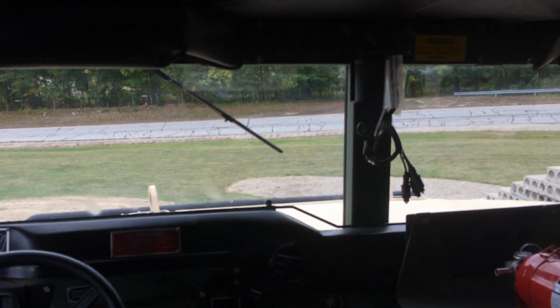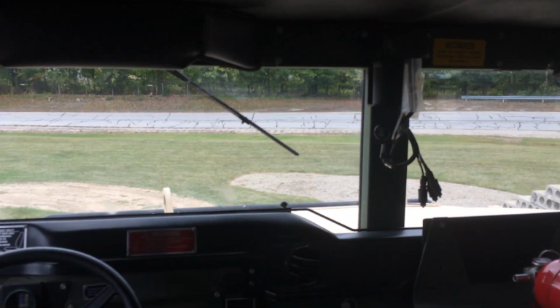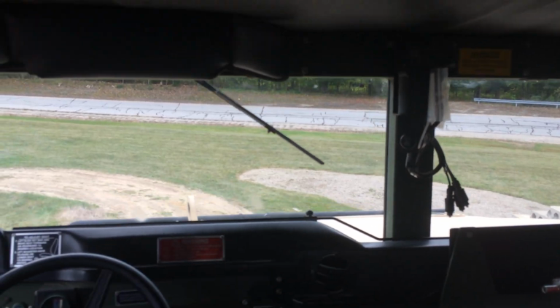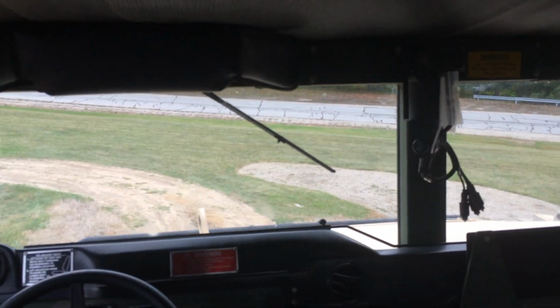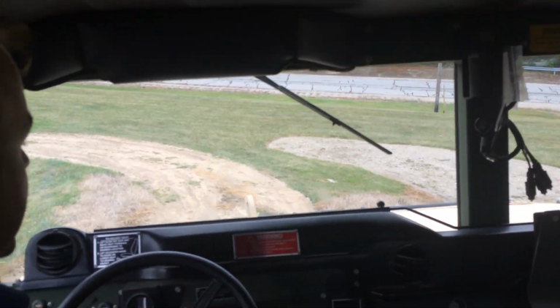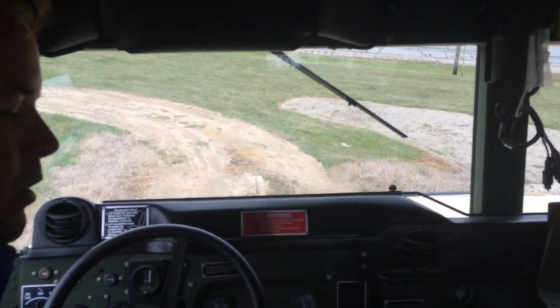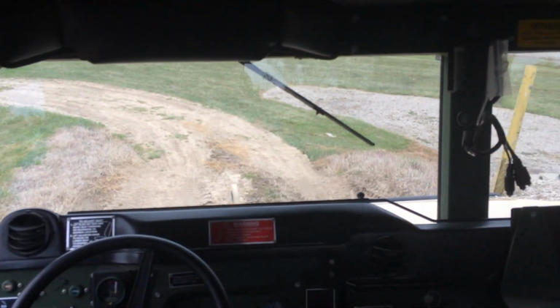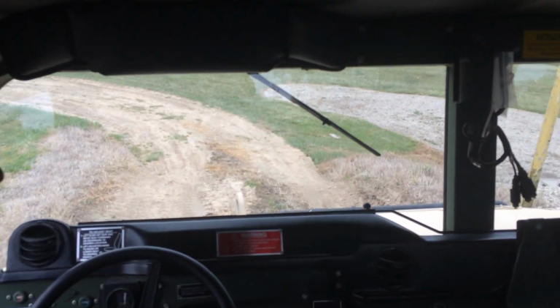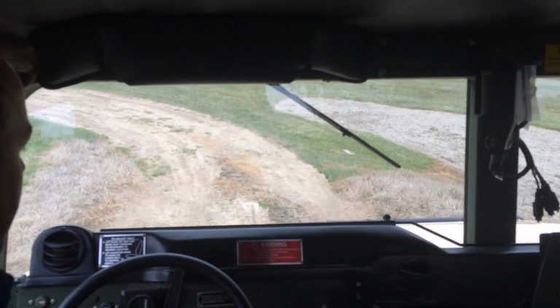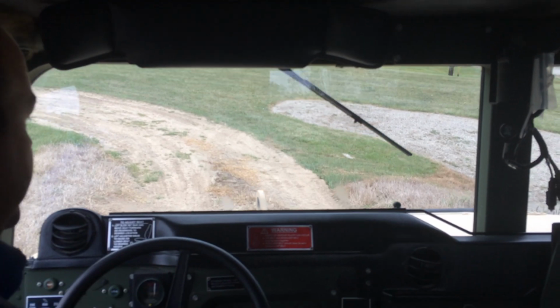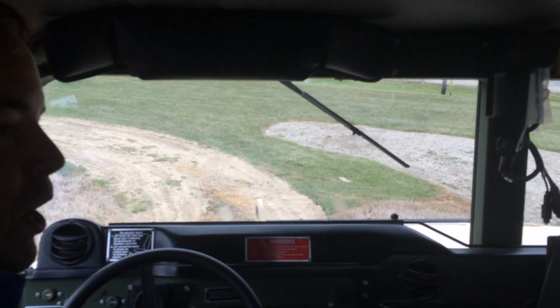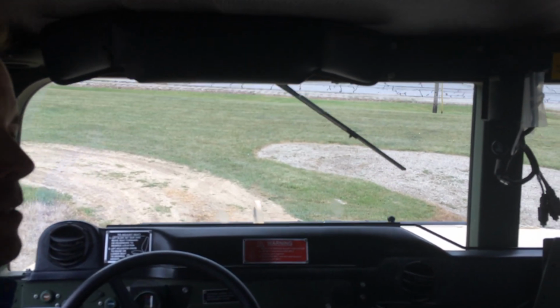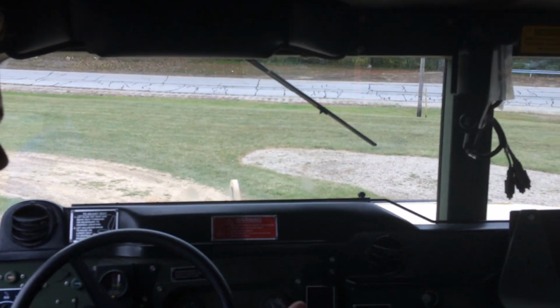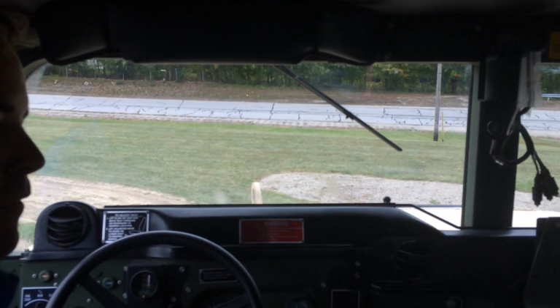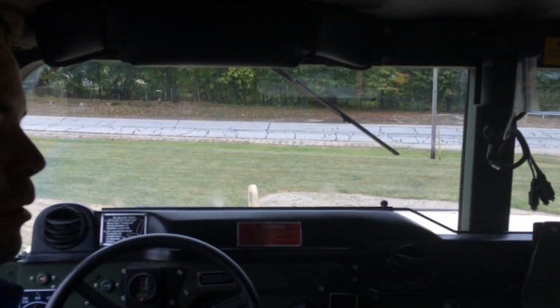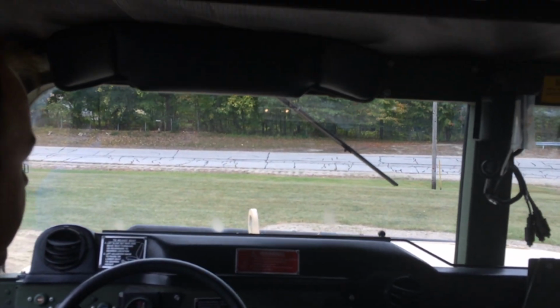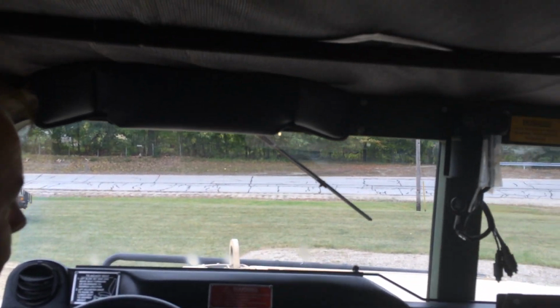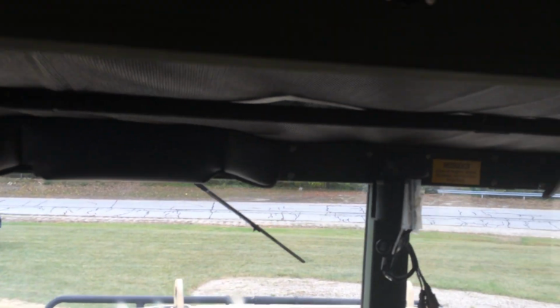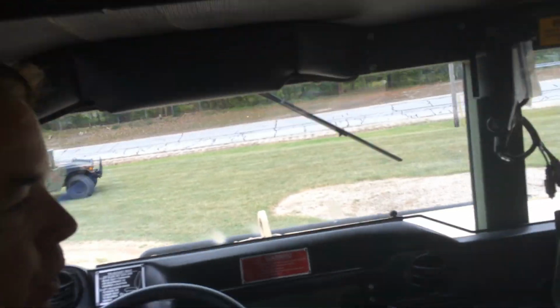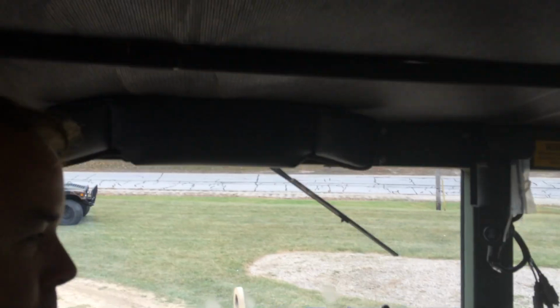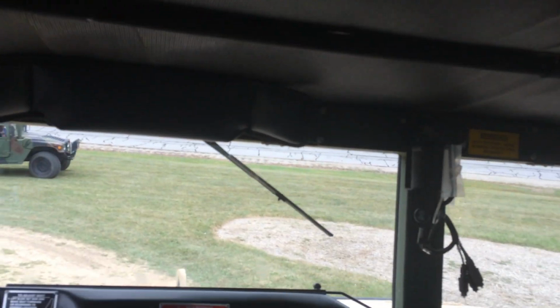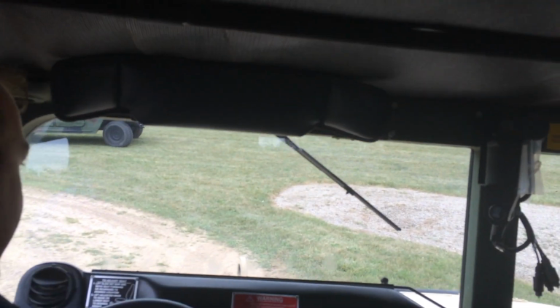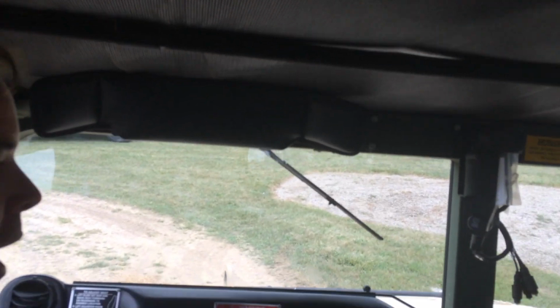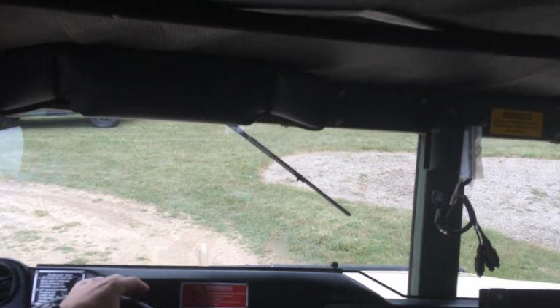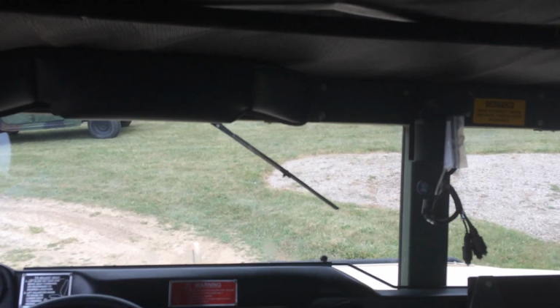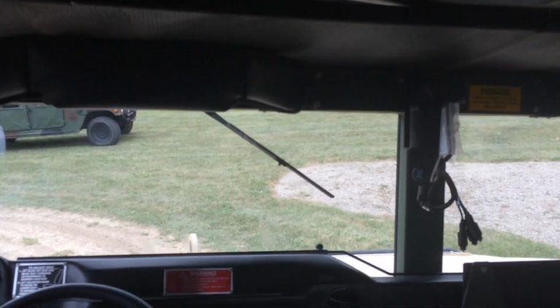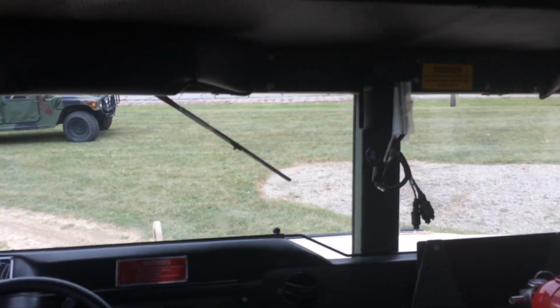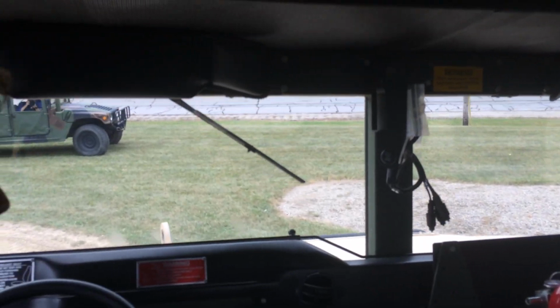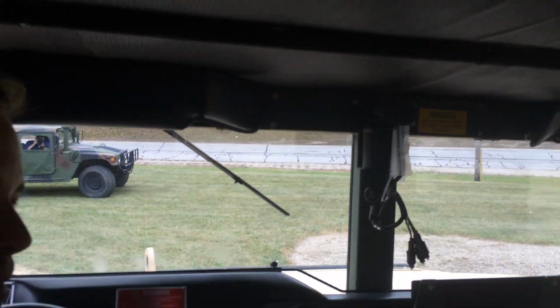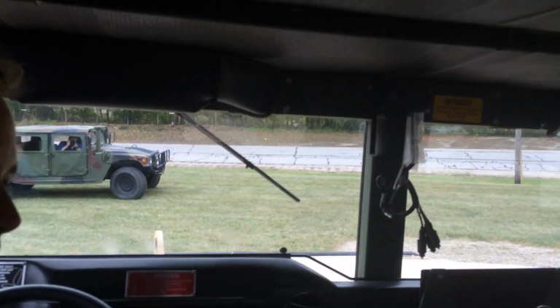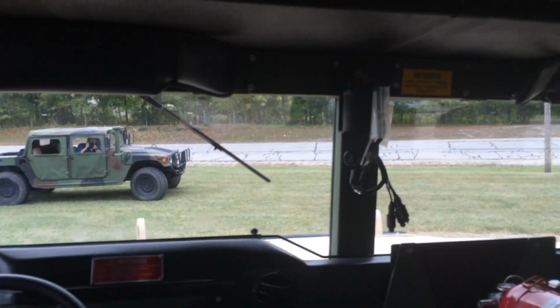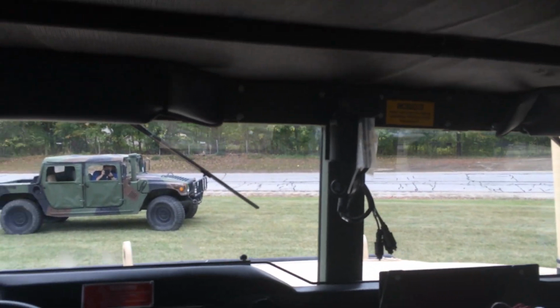On the way down, what's nice about this vehicle is by using engine compression we don't have to use our brakes to go down the hill. You can see that we're actually being held back with engine compression — no BTM on the way down.